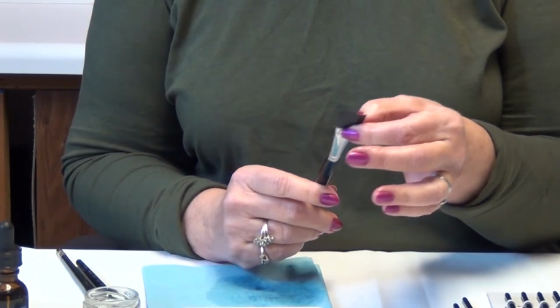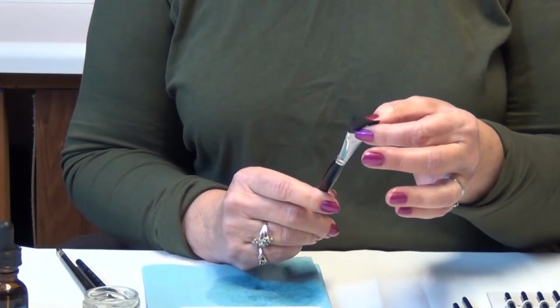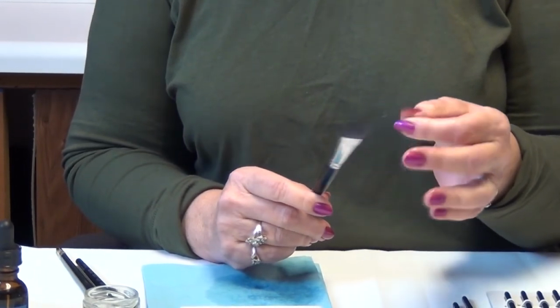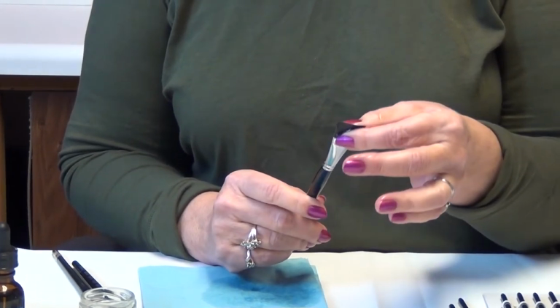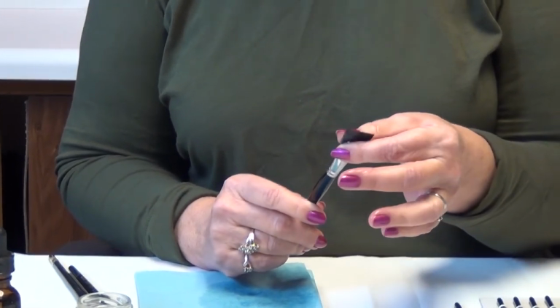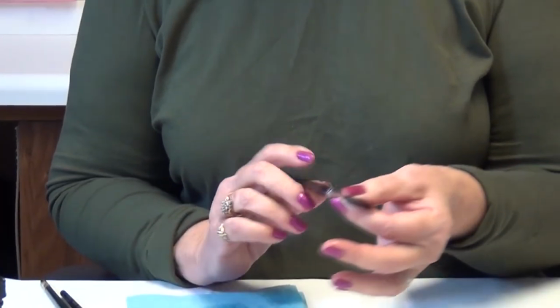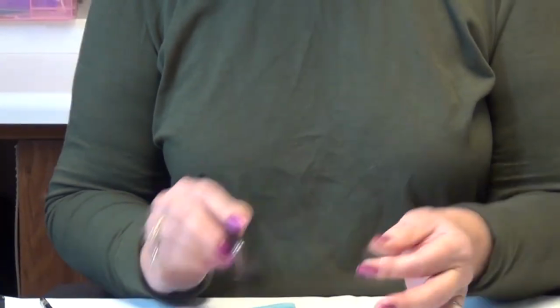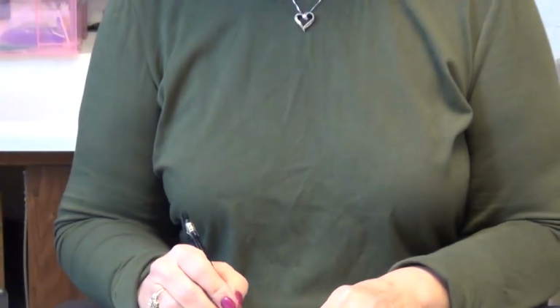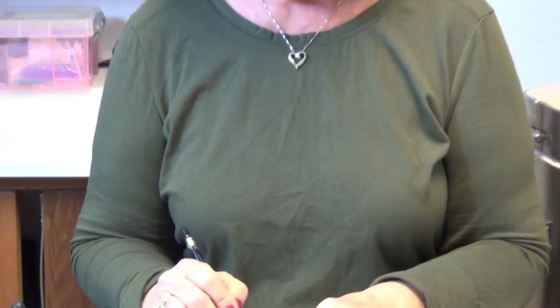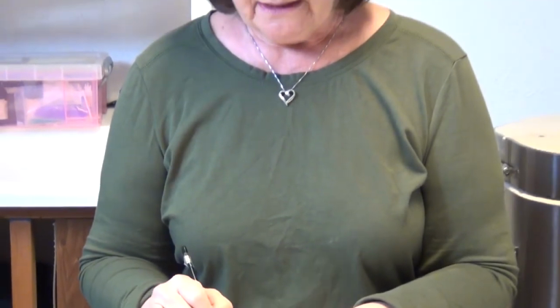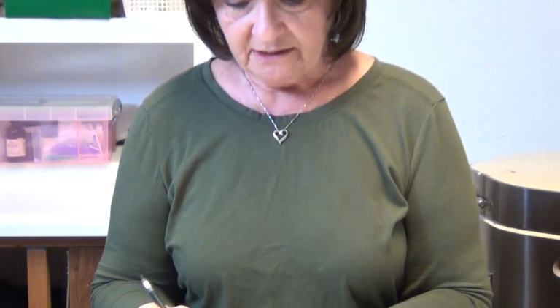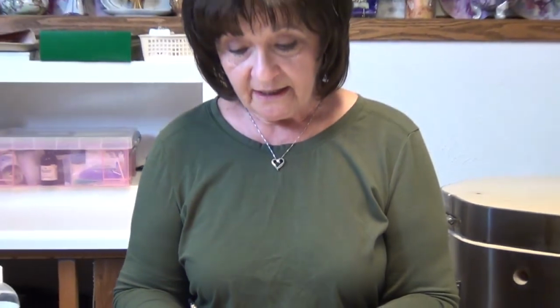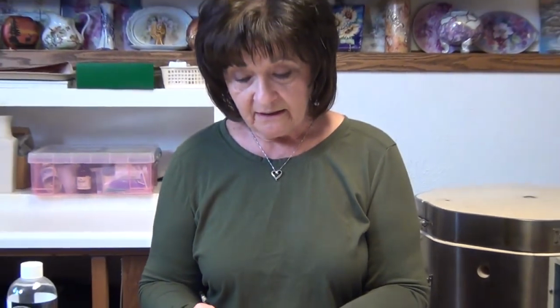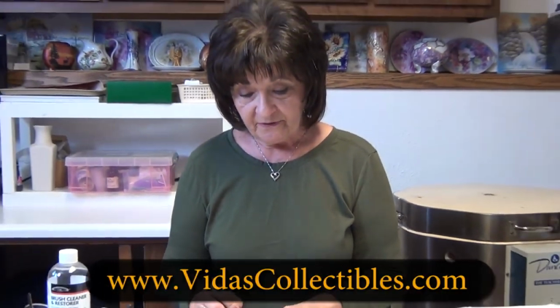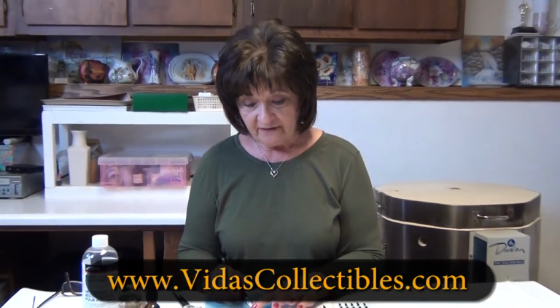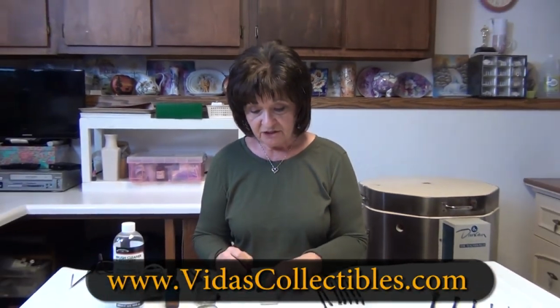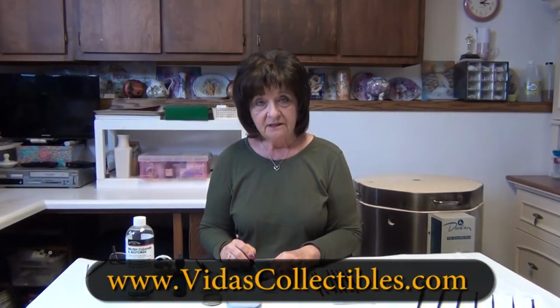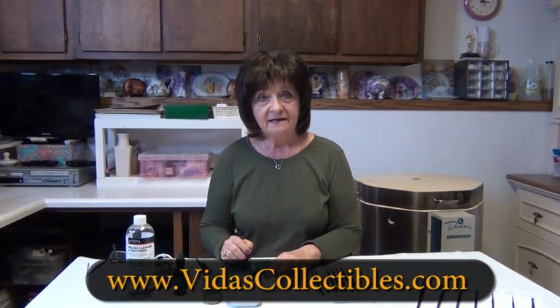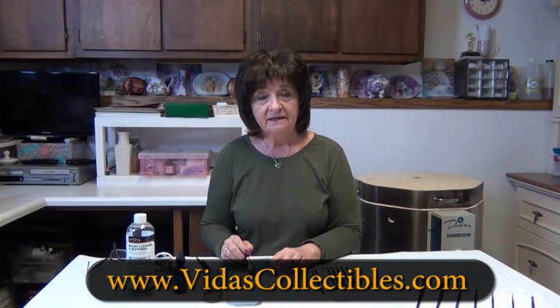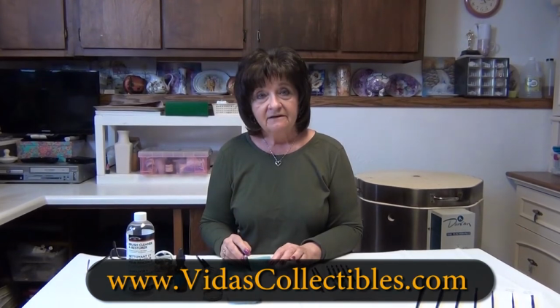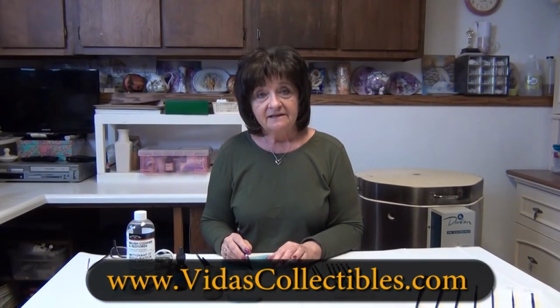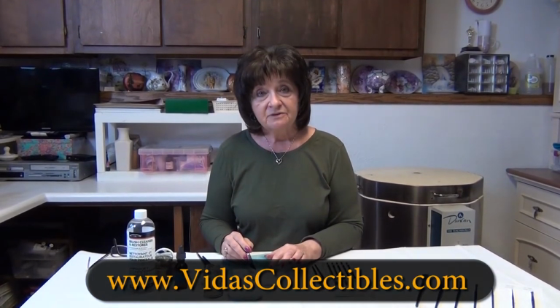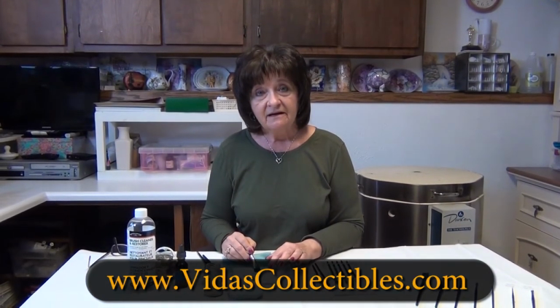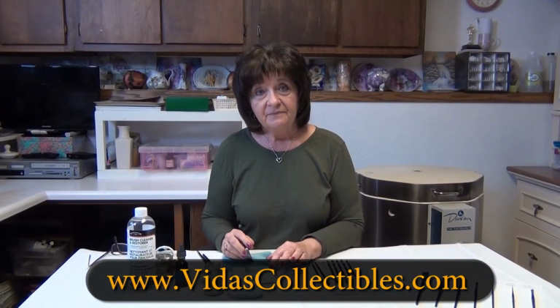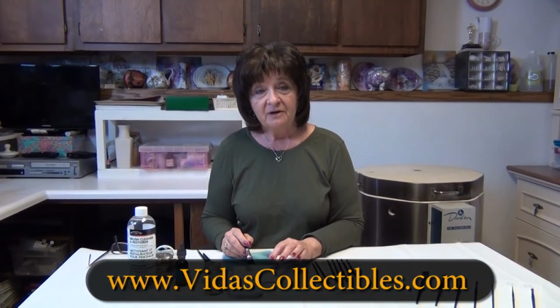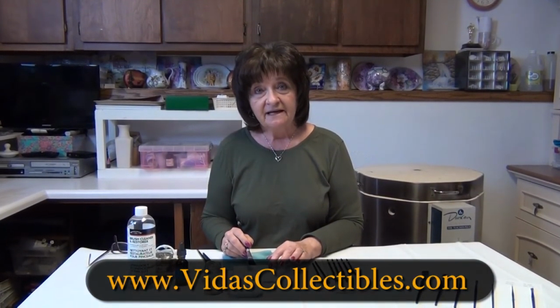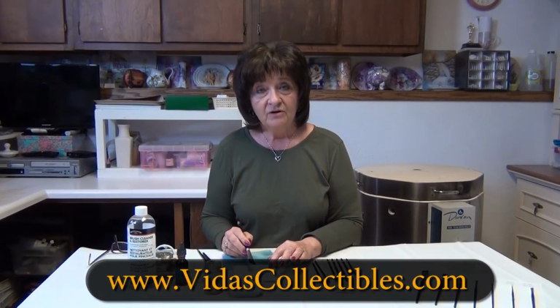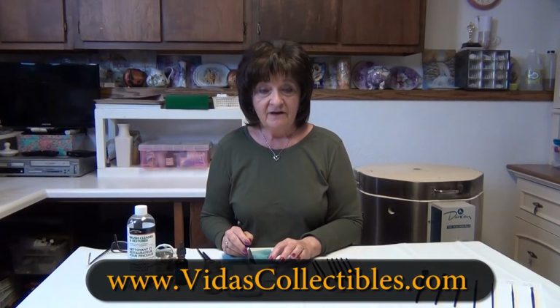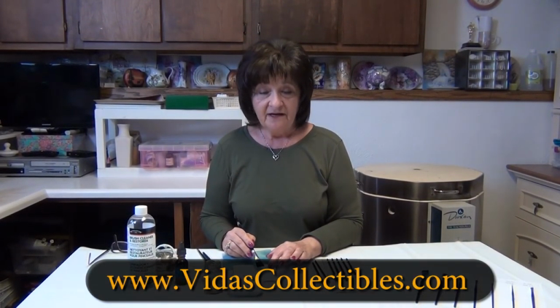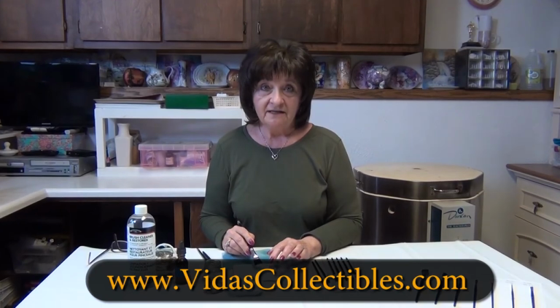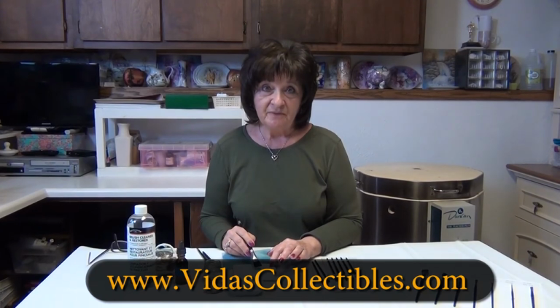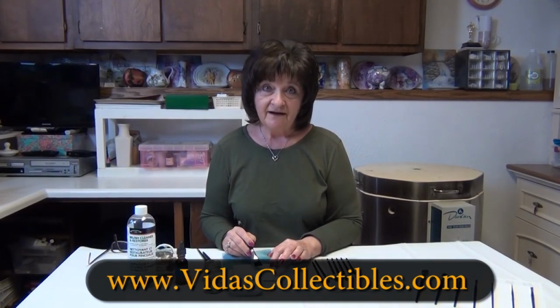That's all I have for you for brush conditioning and training. If you have any questions, you can contact me at vitascollectibles.com on my website or at vitaklocki at gmail.com.